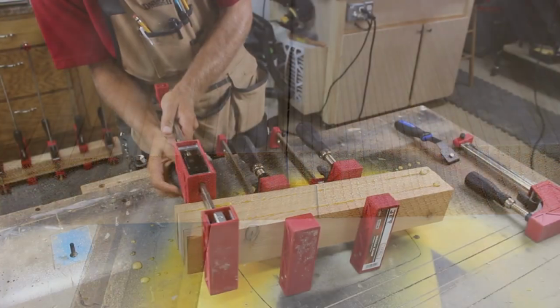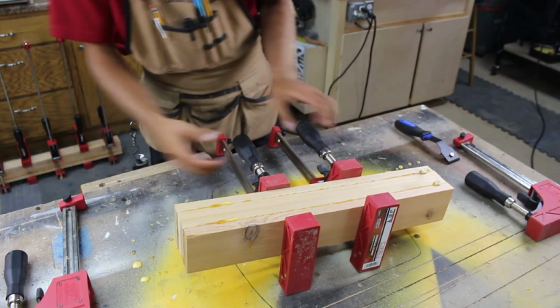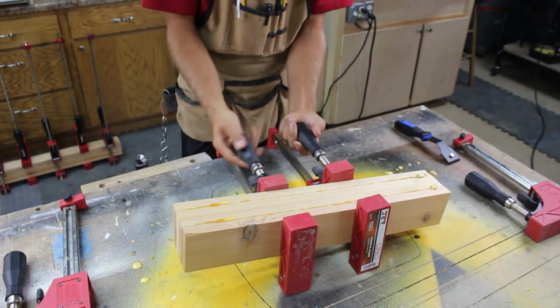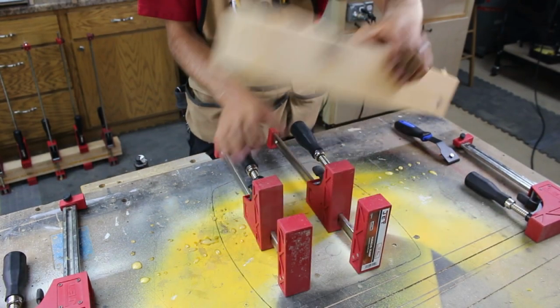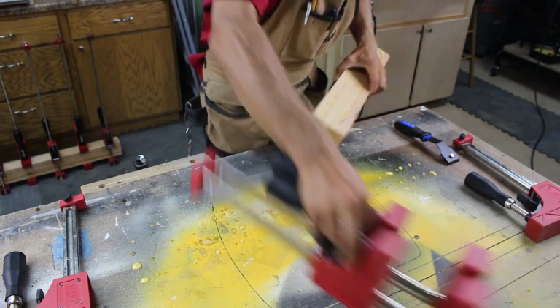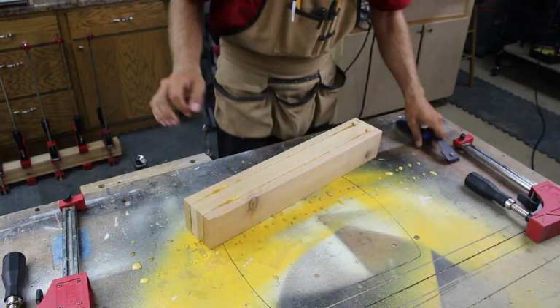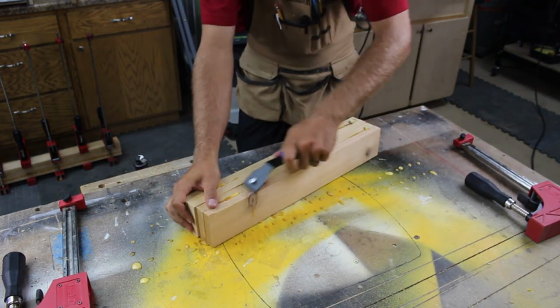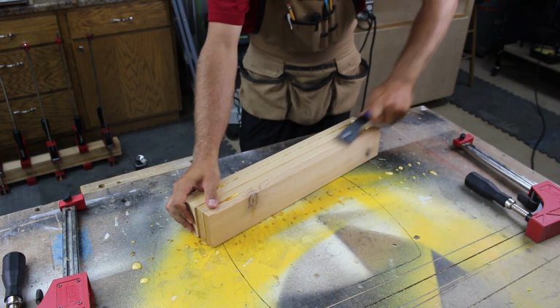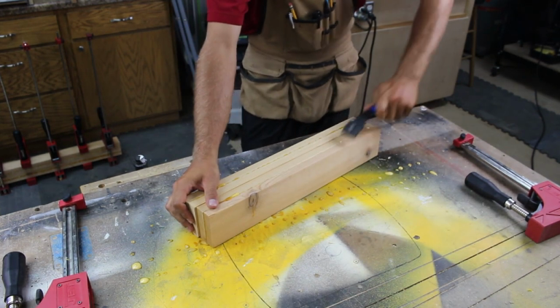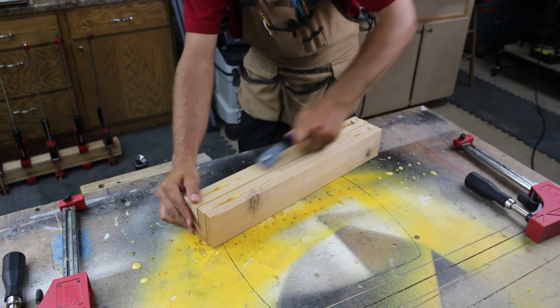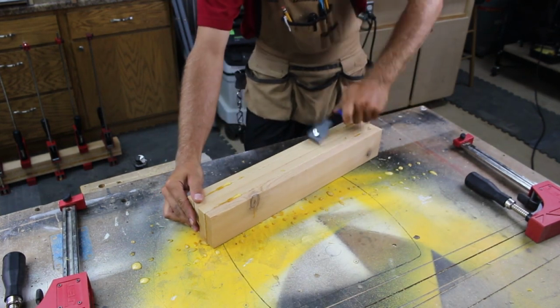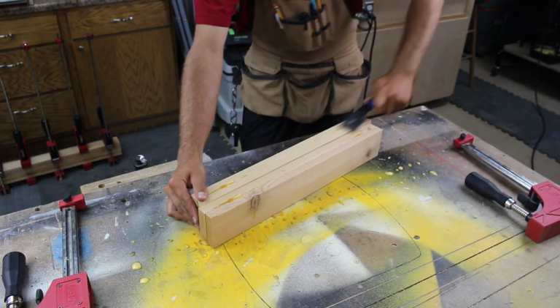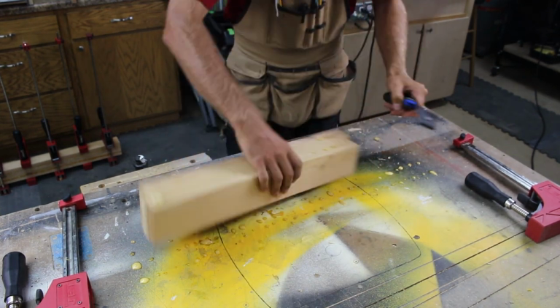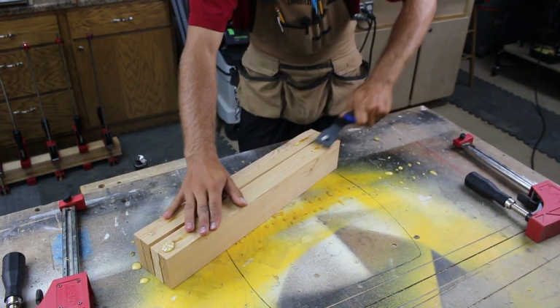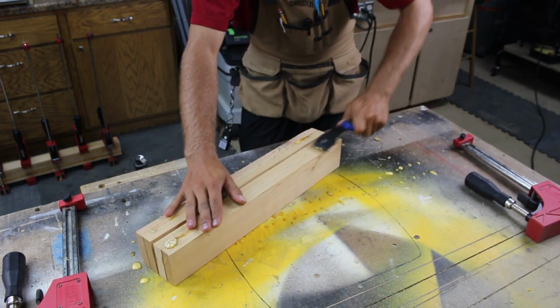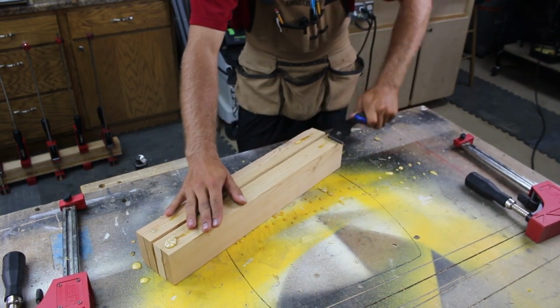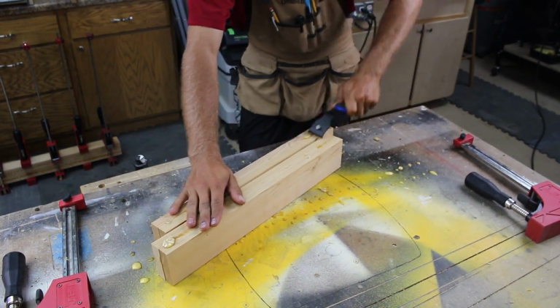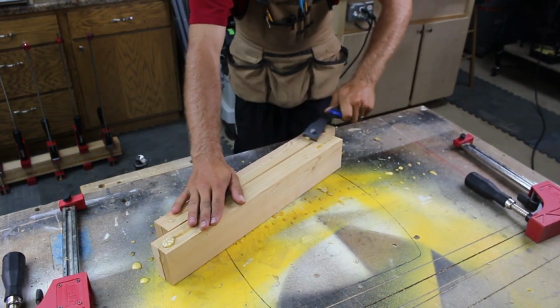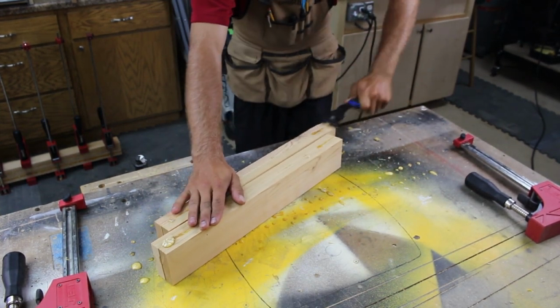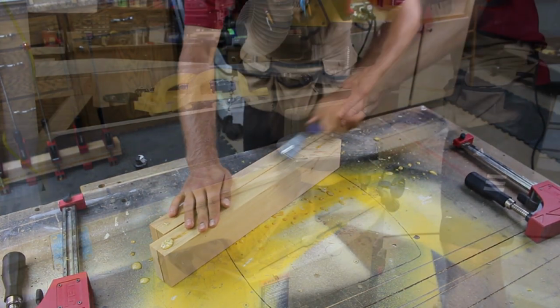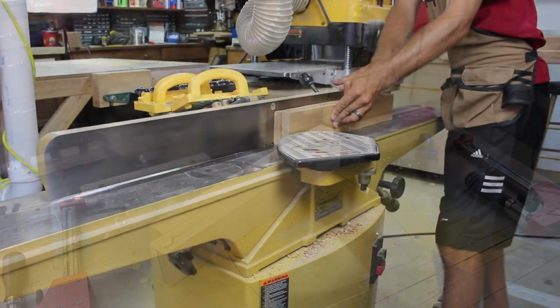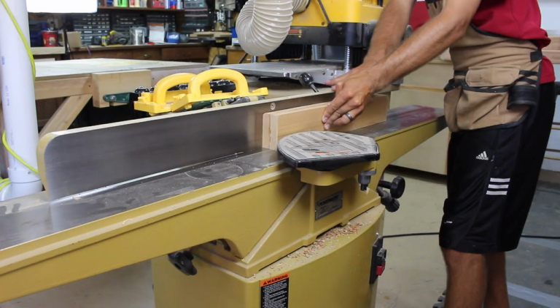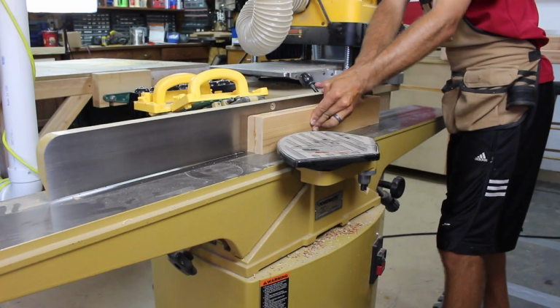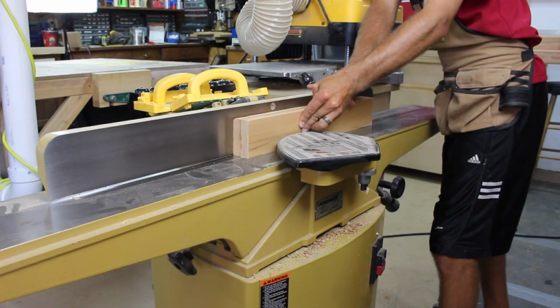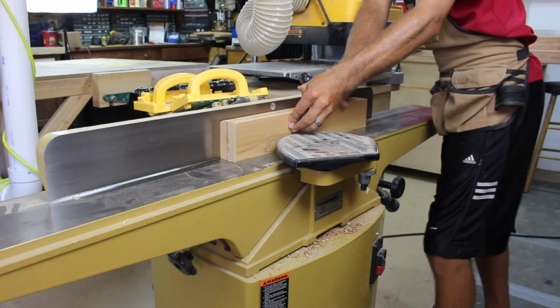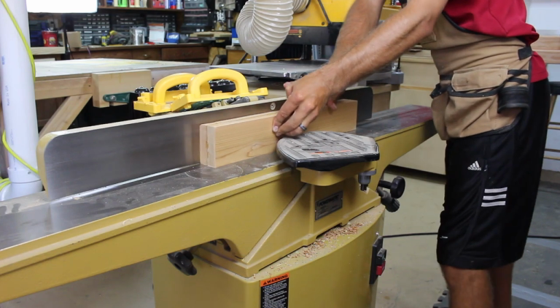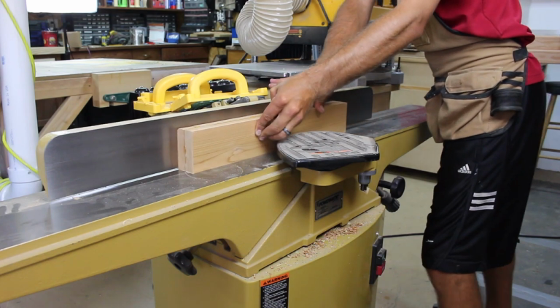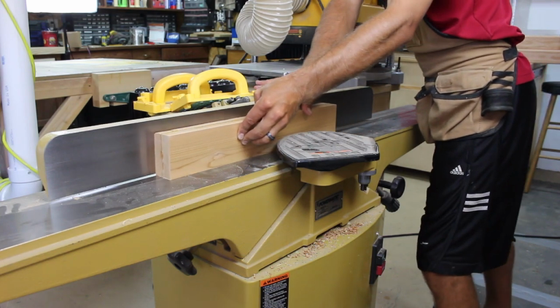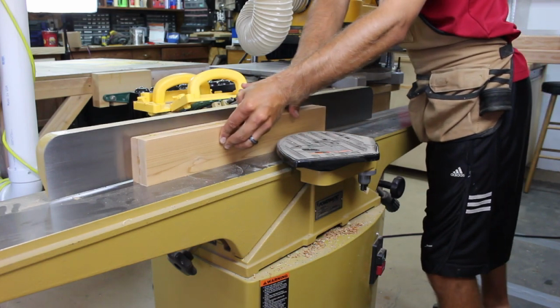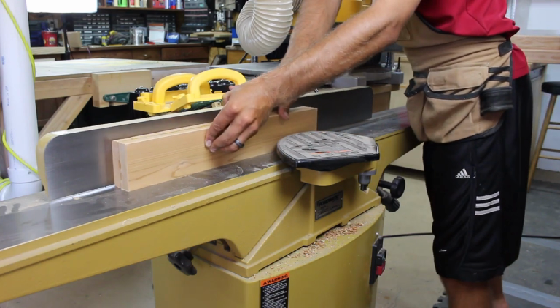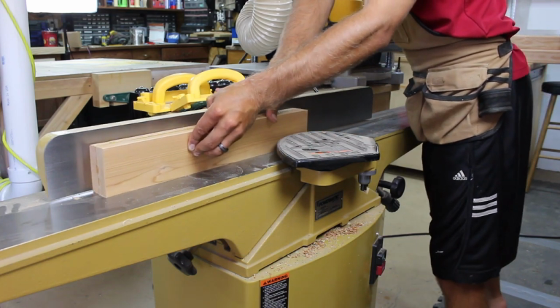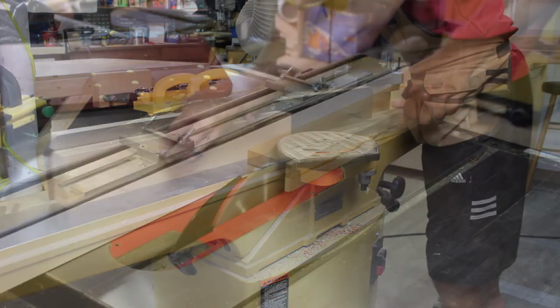With our stretchers now dry we can get them out of the clamps and use a paint scraper to chip off any excess glue squeeze-out. I run them through the same milling process.